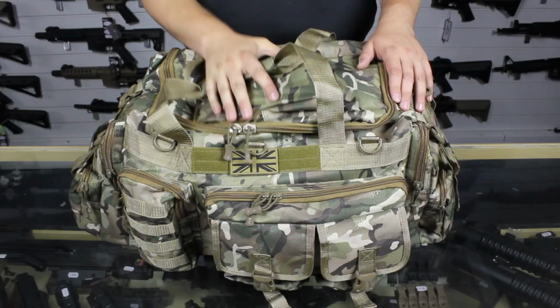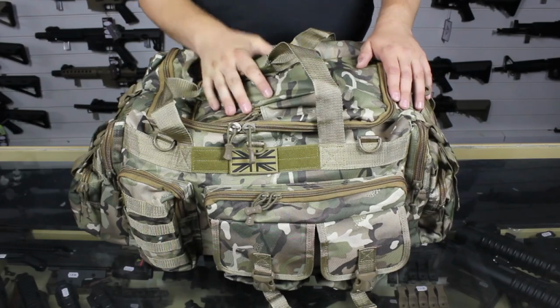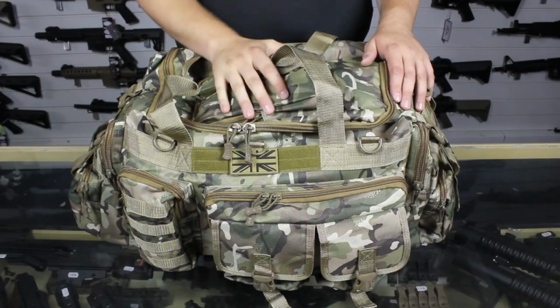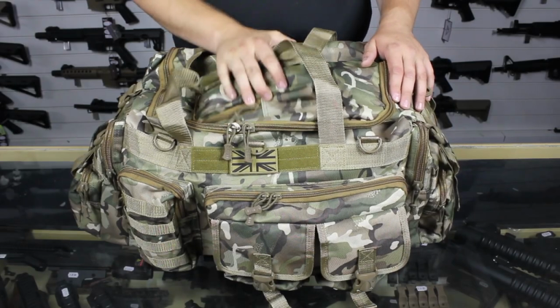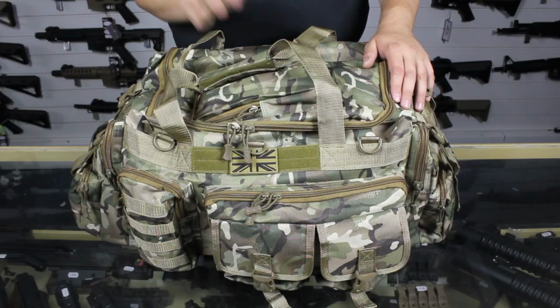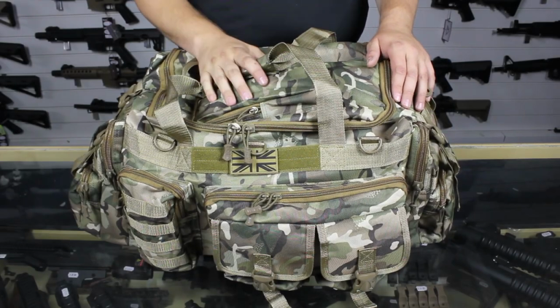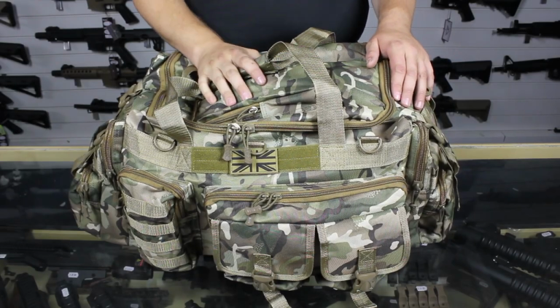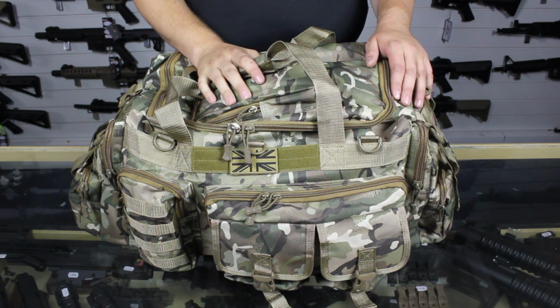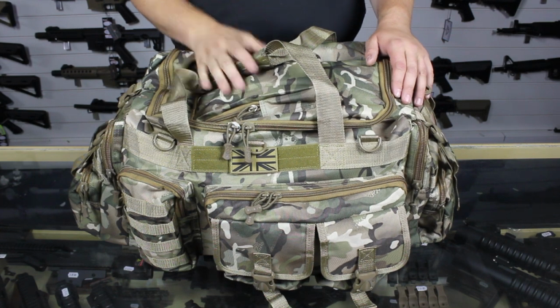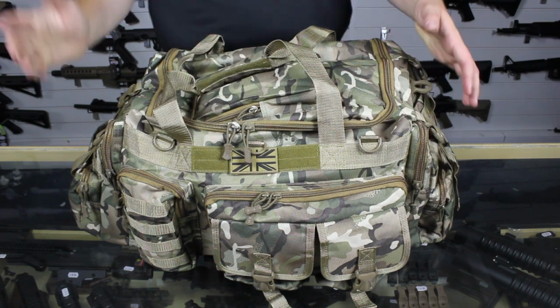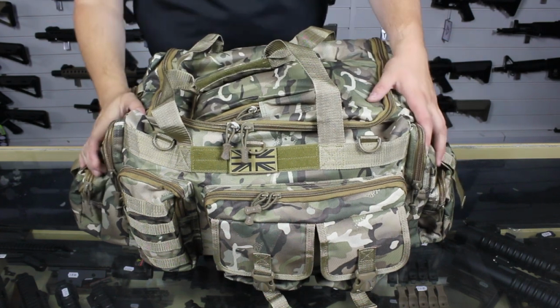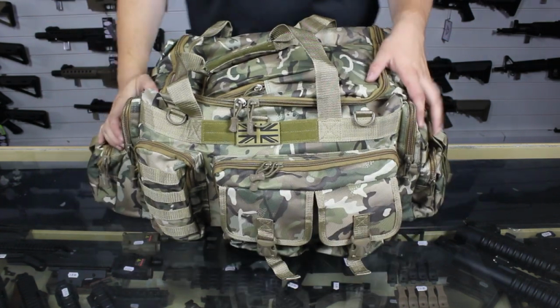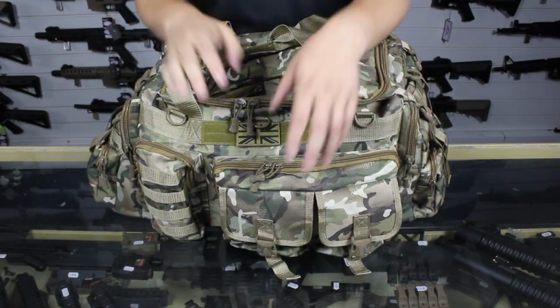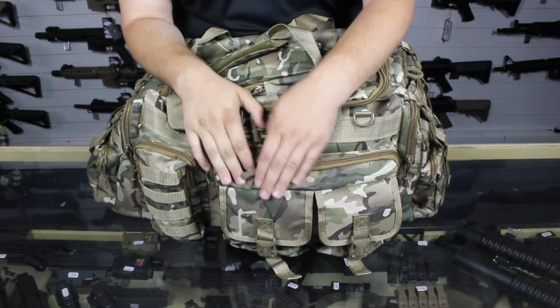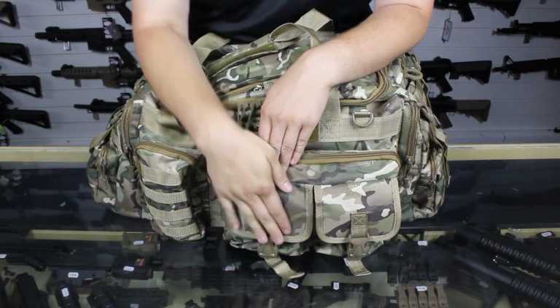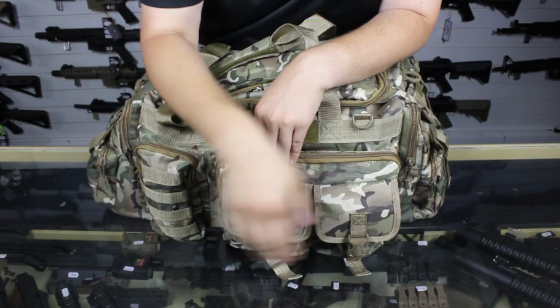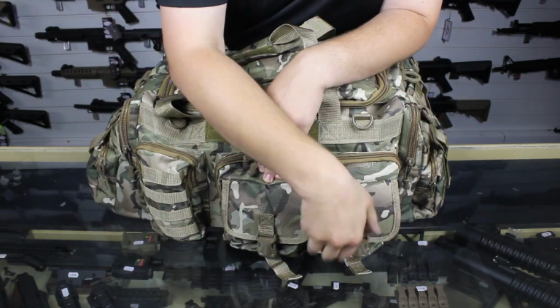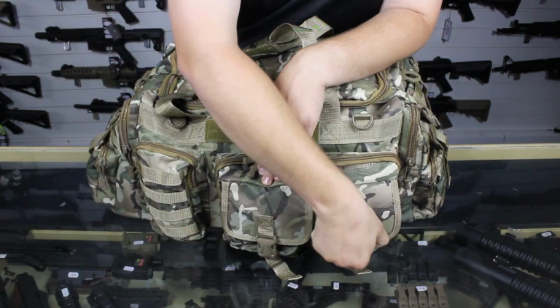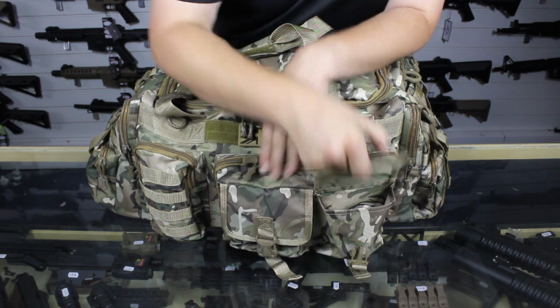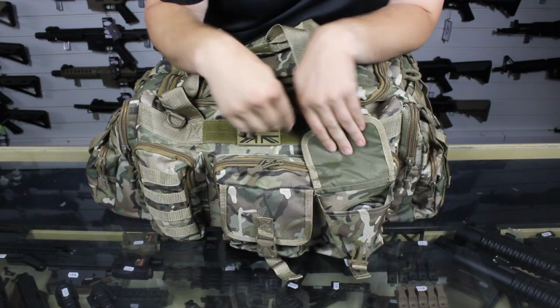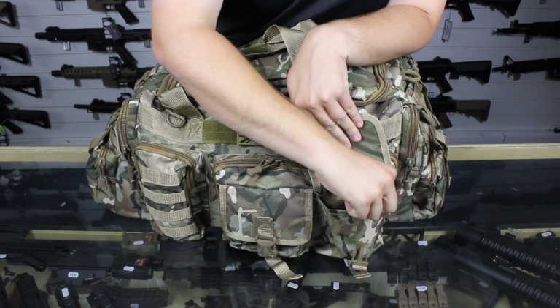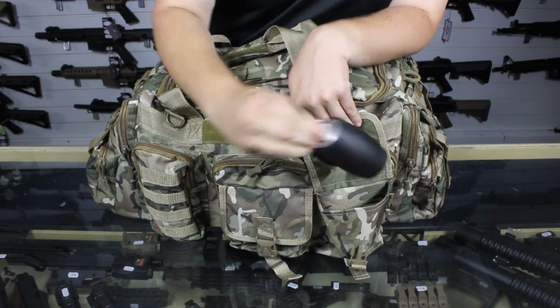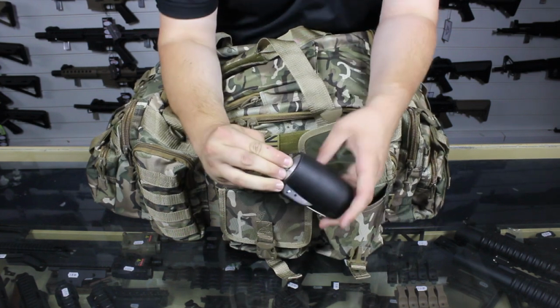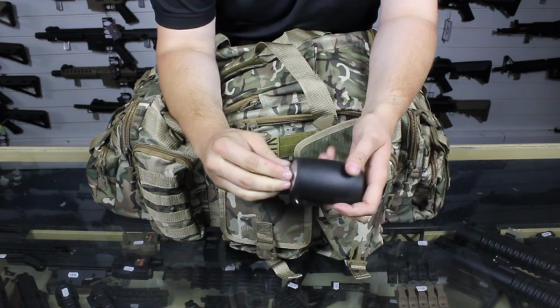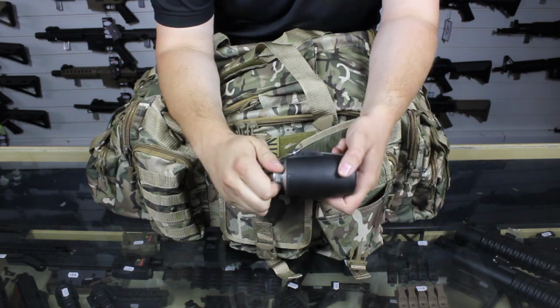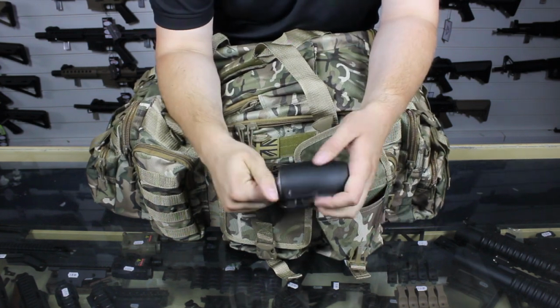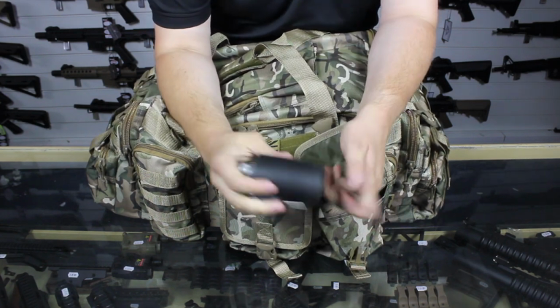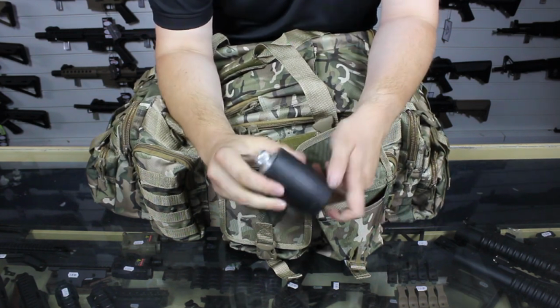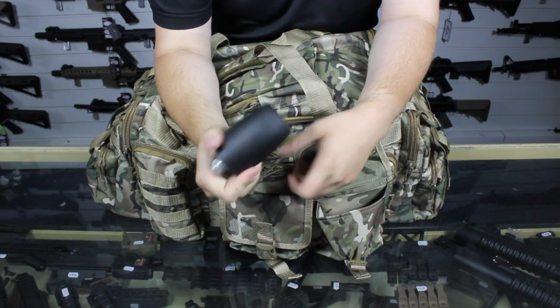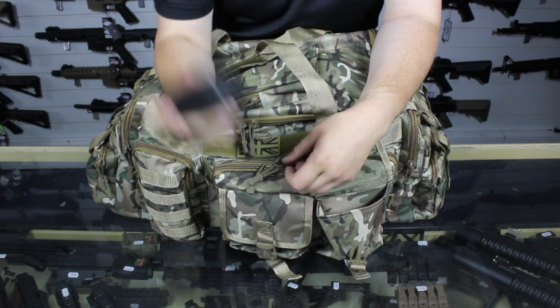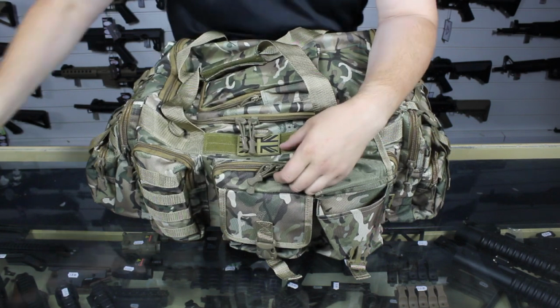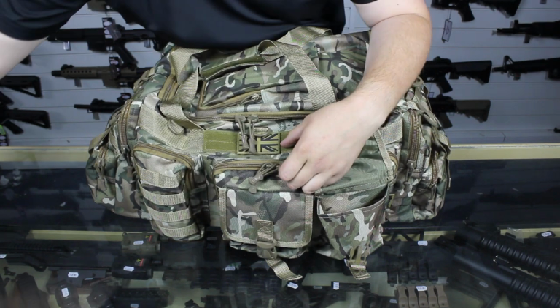We've filled it up and let's have a nice close look at what it's got in it. Starting at the front, in this pouch we have my blank firing grenade, my Dynetech's original, ready for use and quick access.